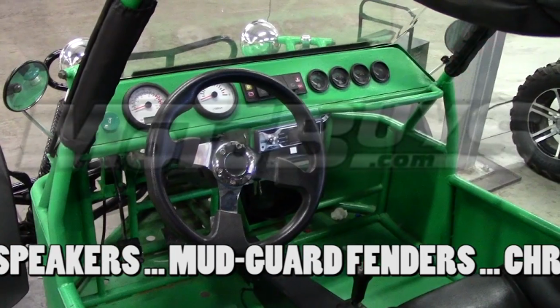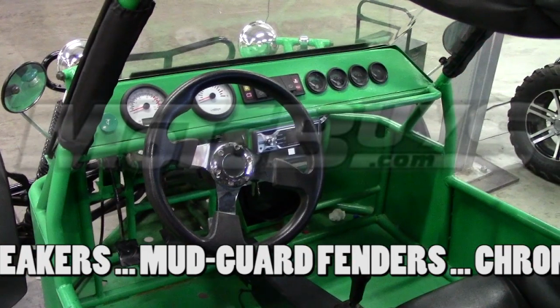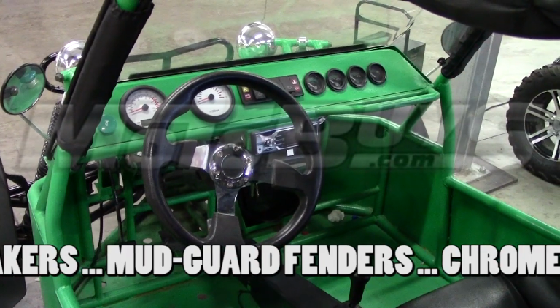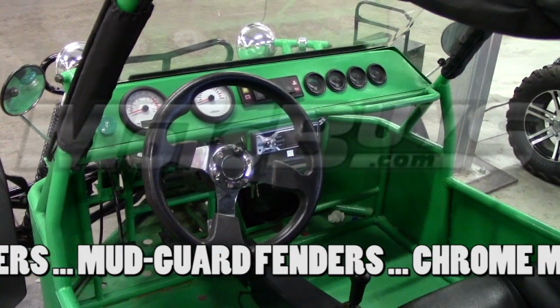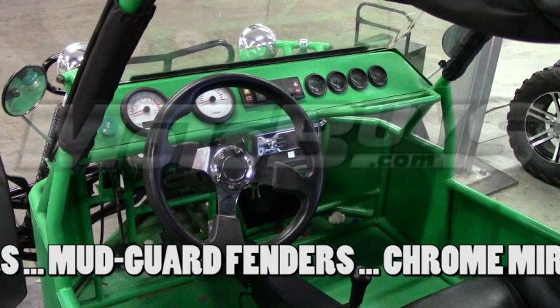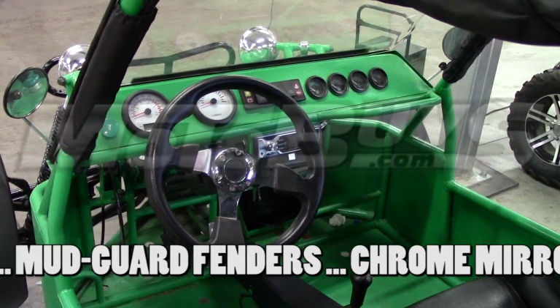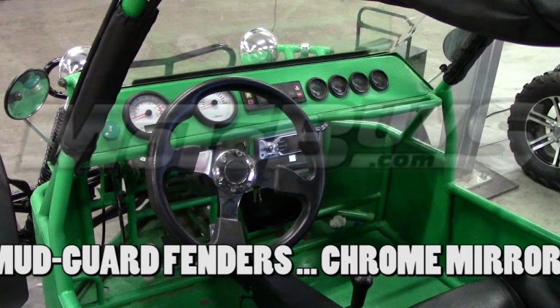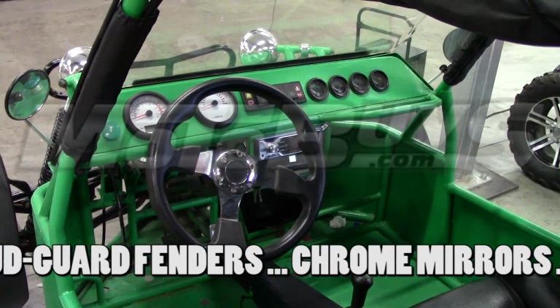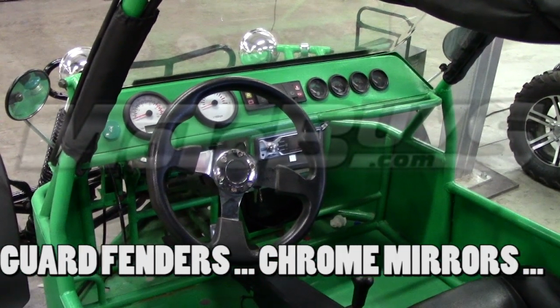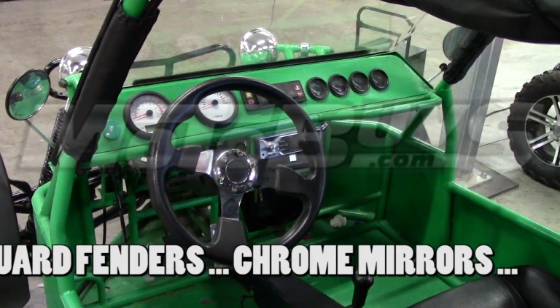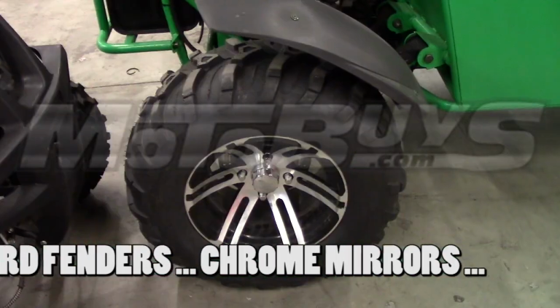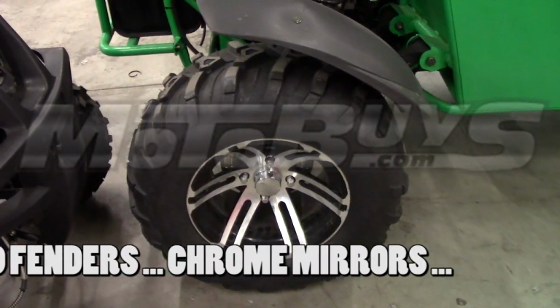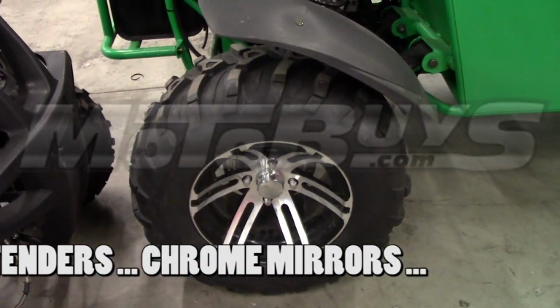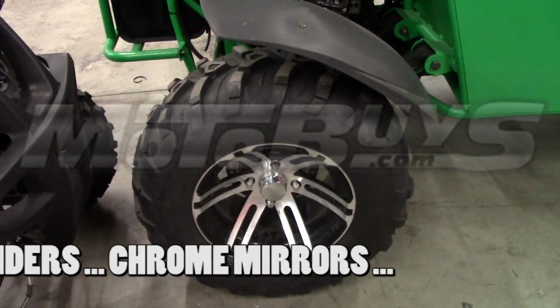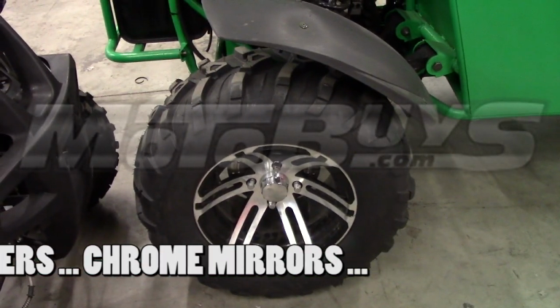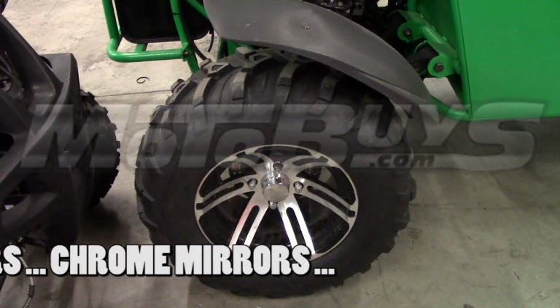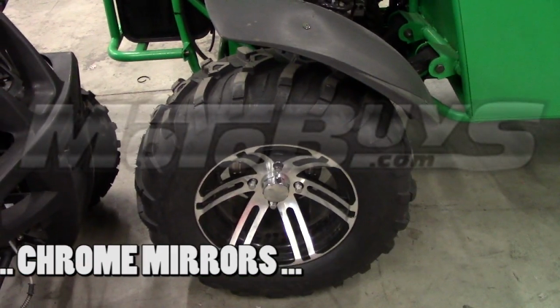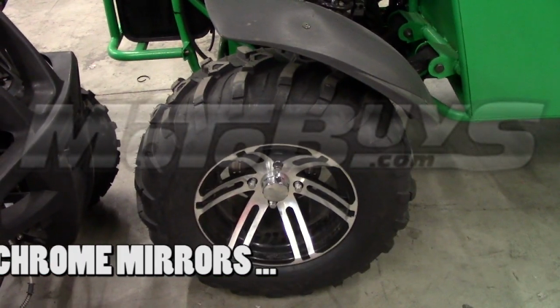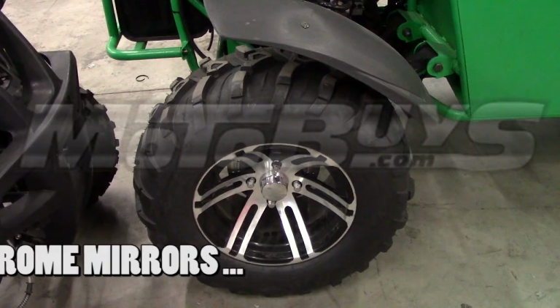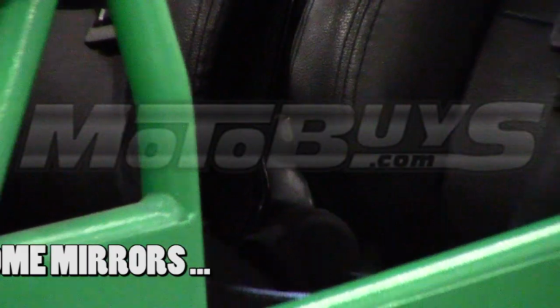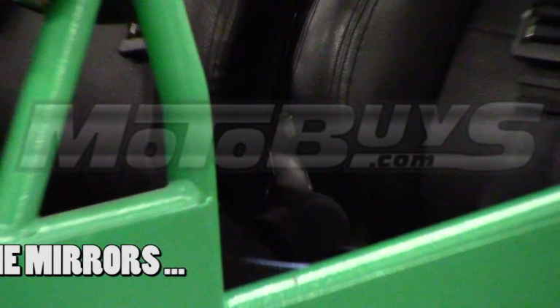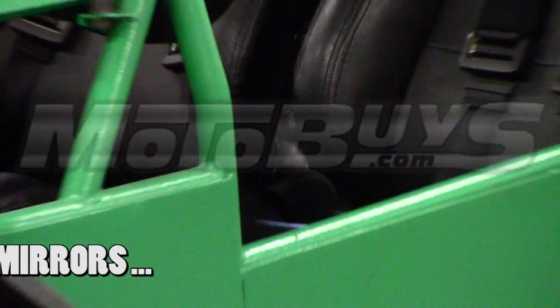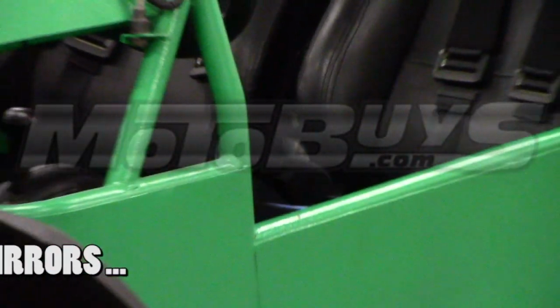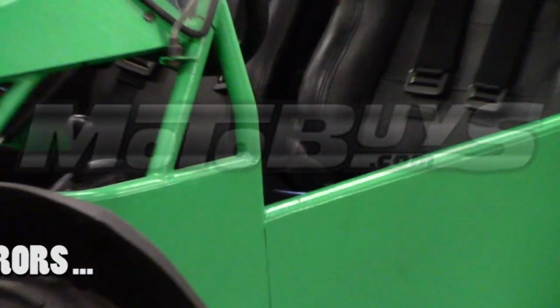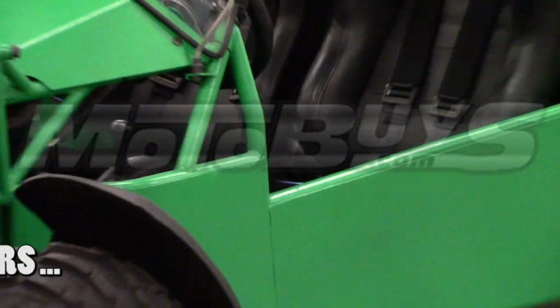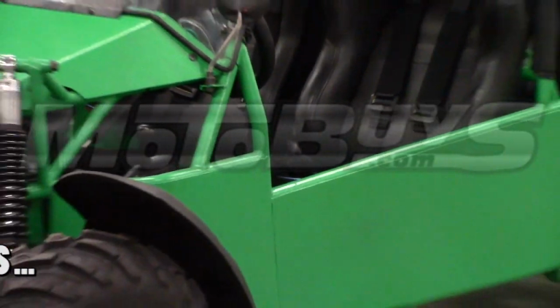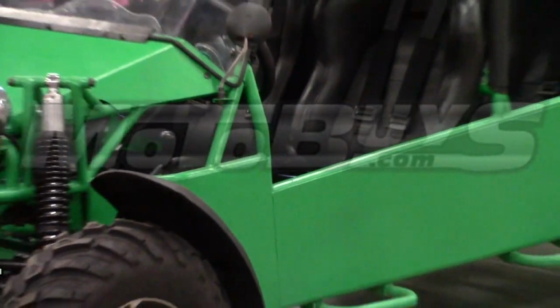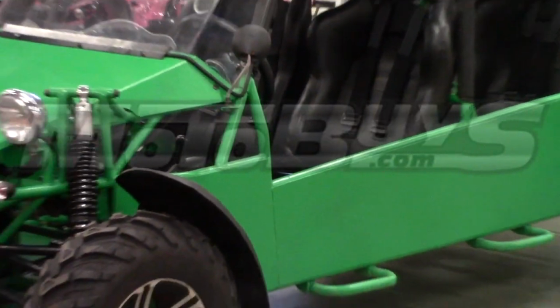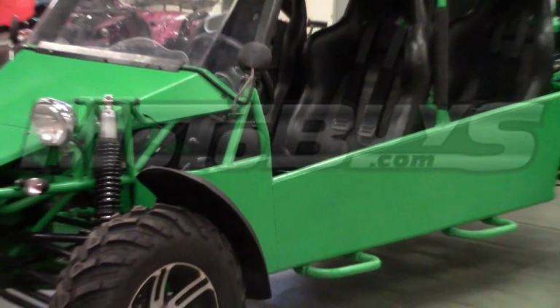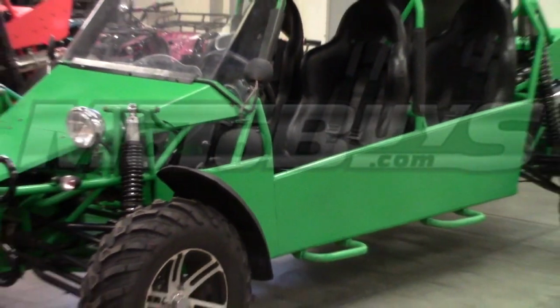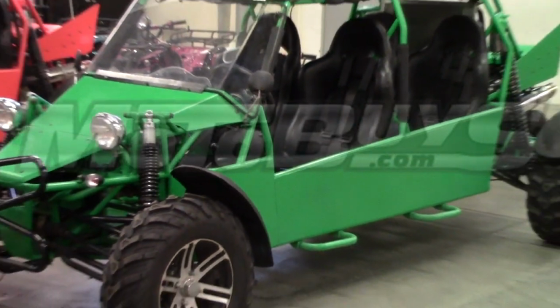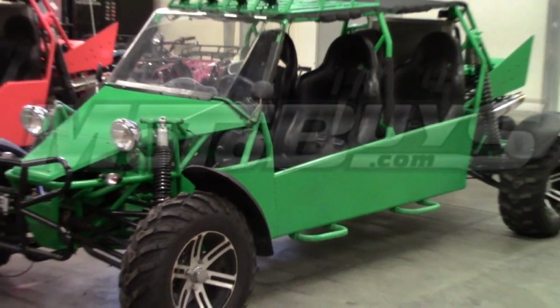It comes stock with a CD player and speakers. Four mudguard fenders come stock on this unit. Chrome mirrors are standard on this model.